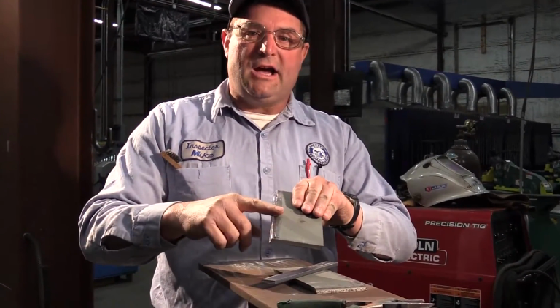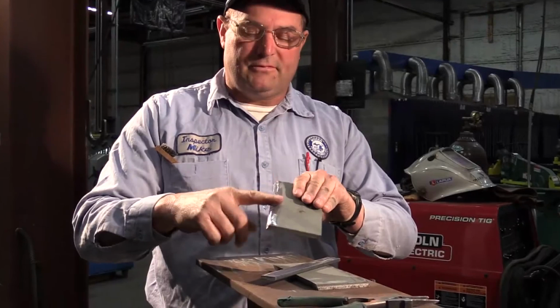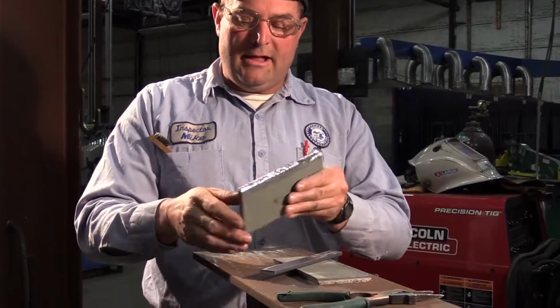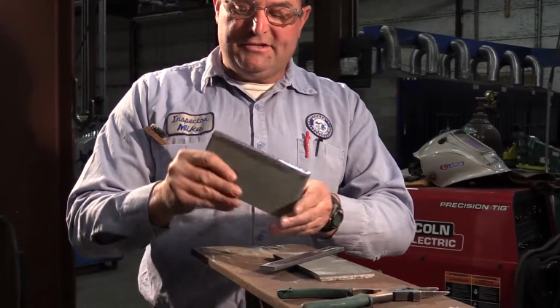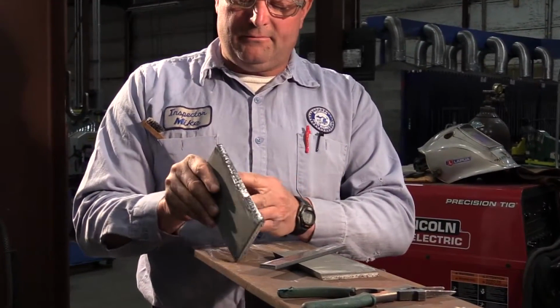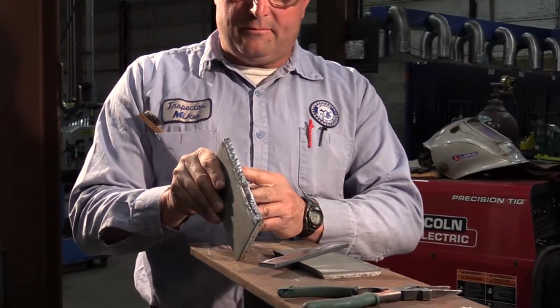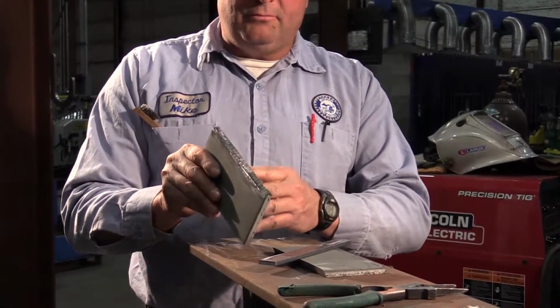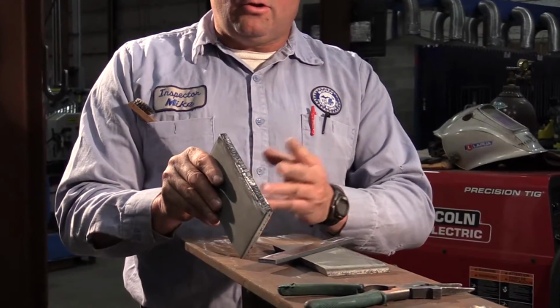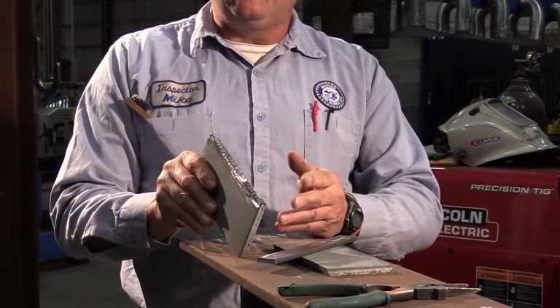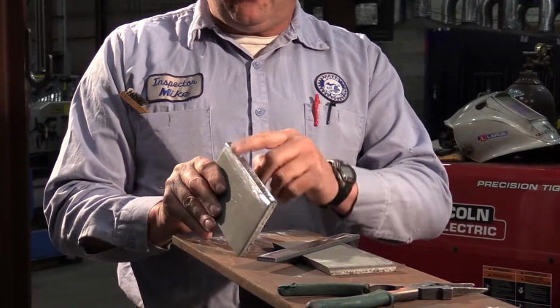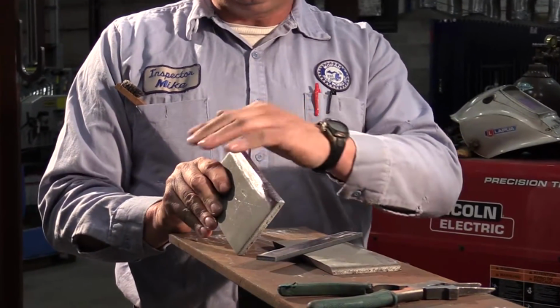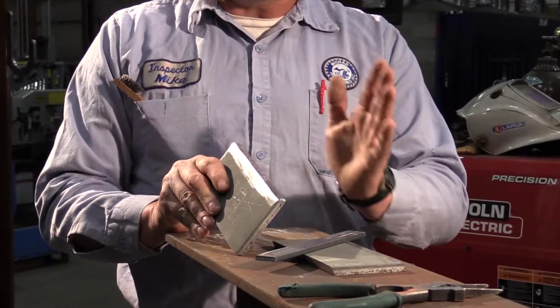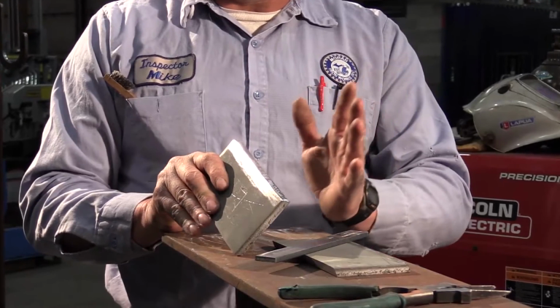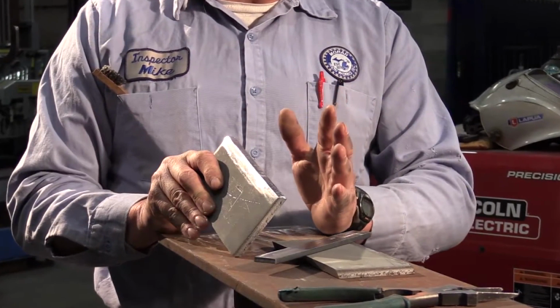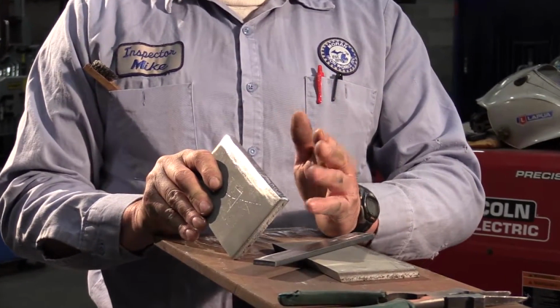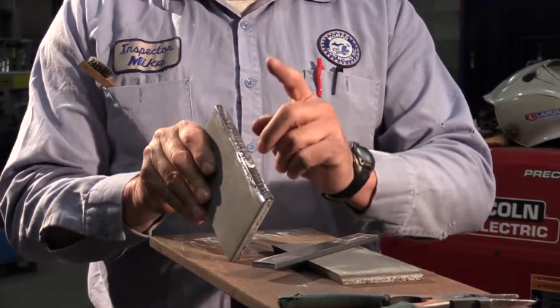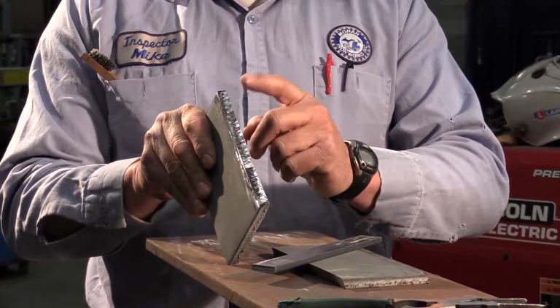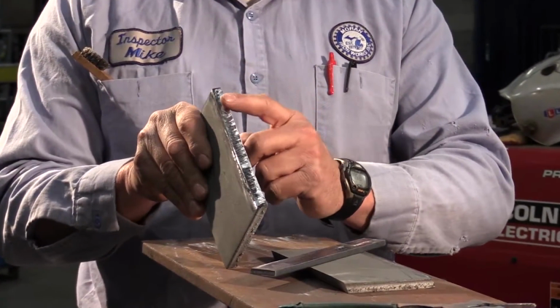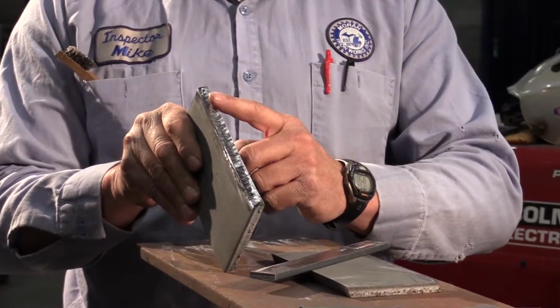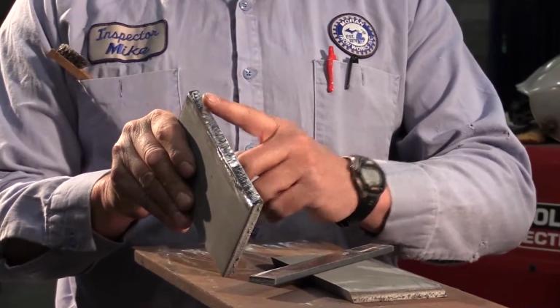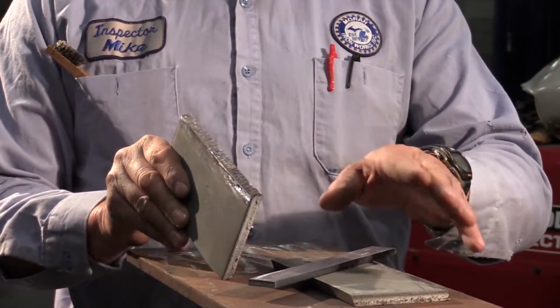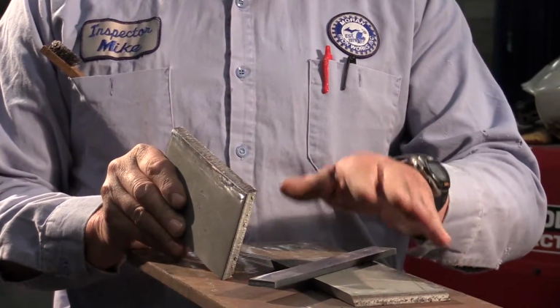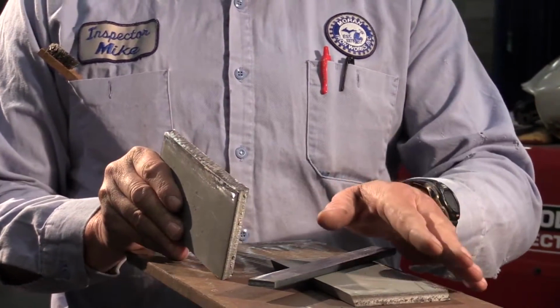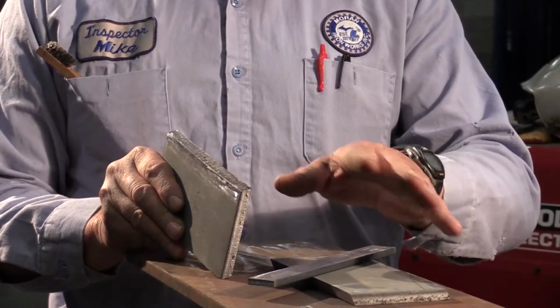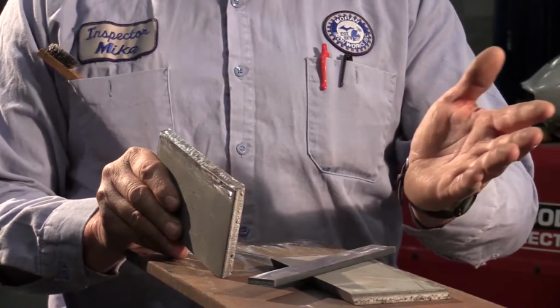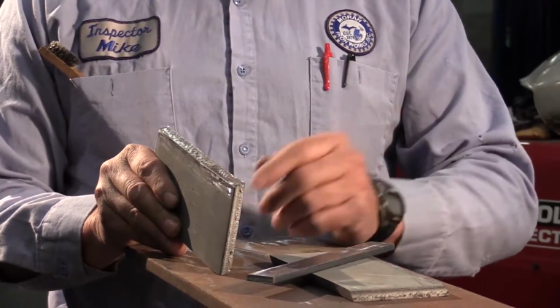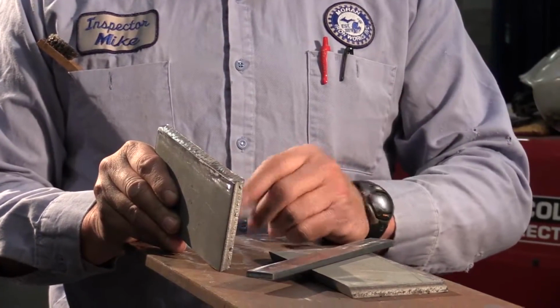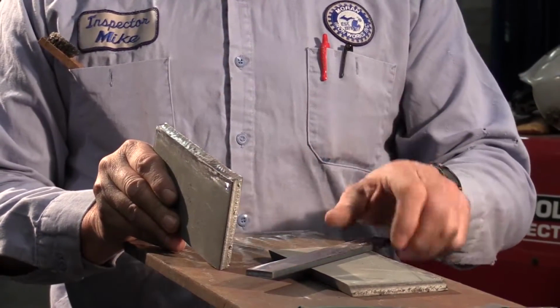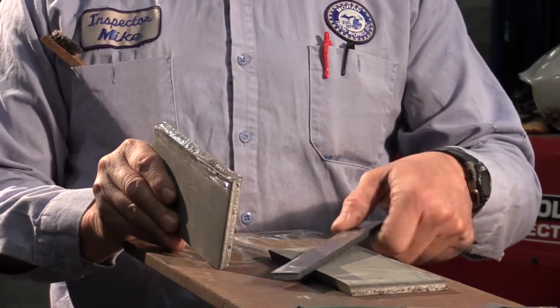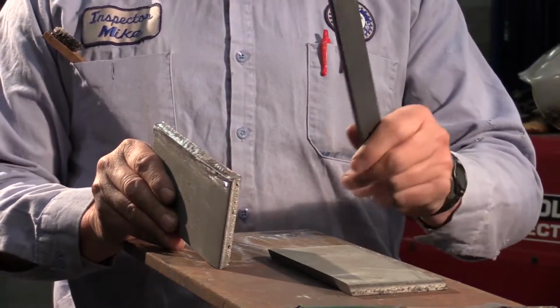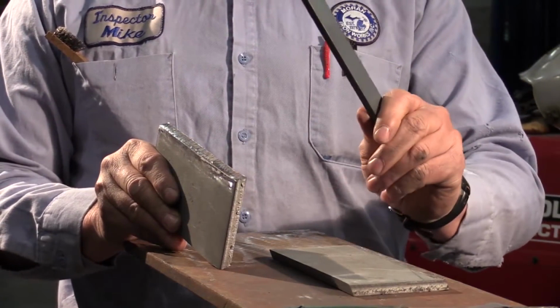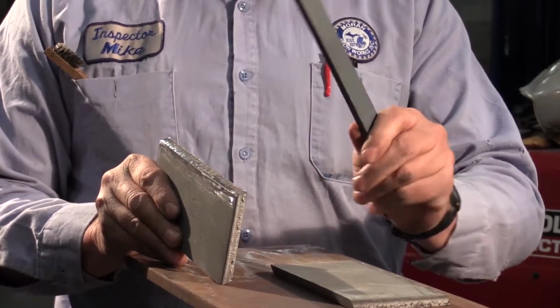These are beveled by code at a 45-degree groove angle, so each plate is 22.5 degrees. I'll have a 1/4 inch gap root opening, and I'll use a backing bar of 1/4 inch.